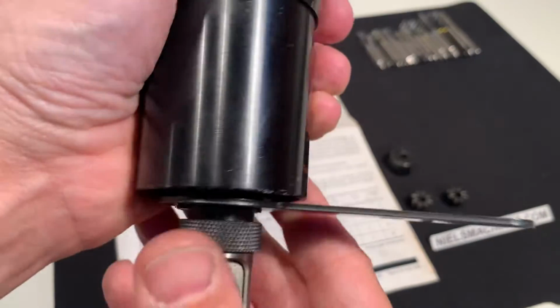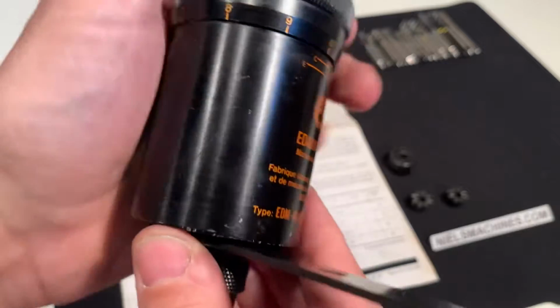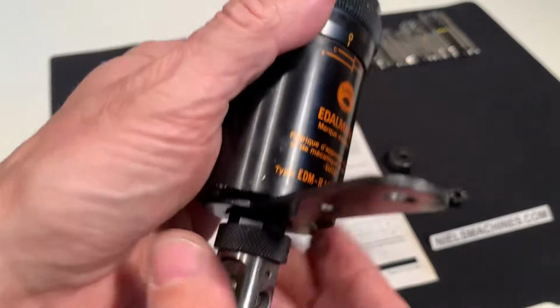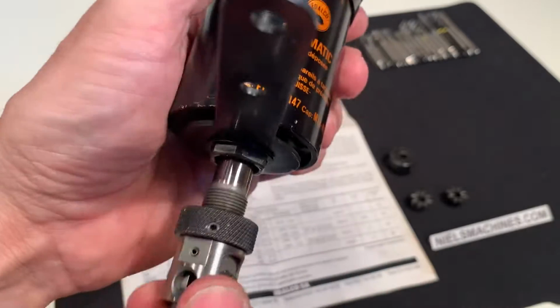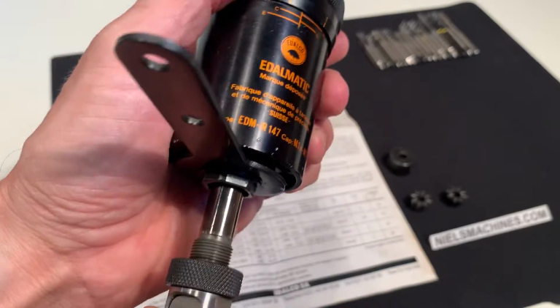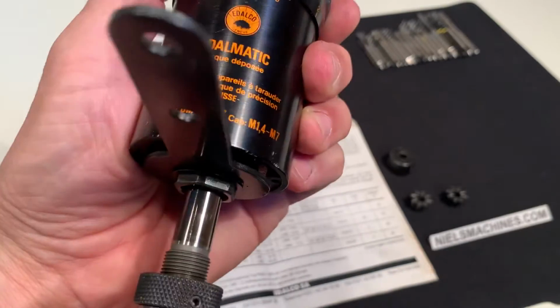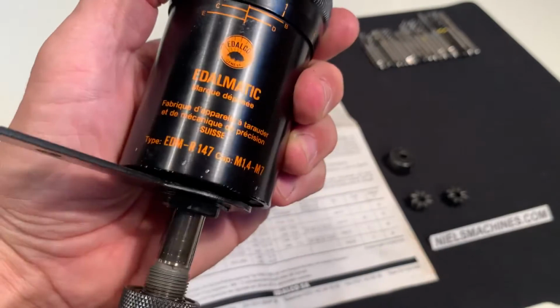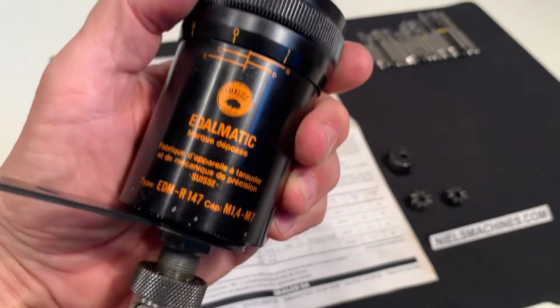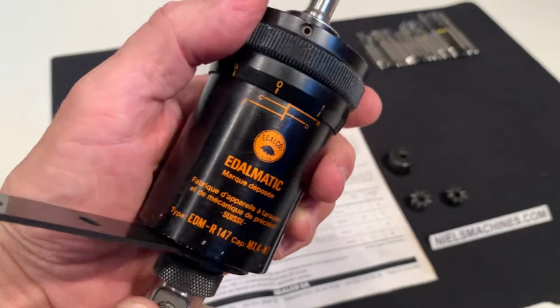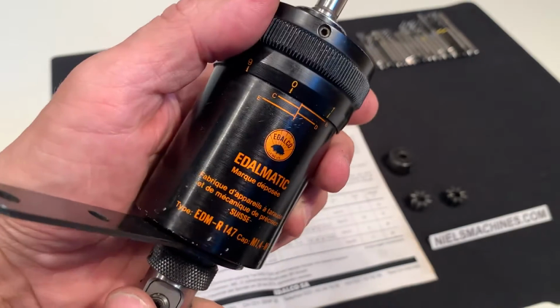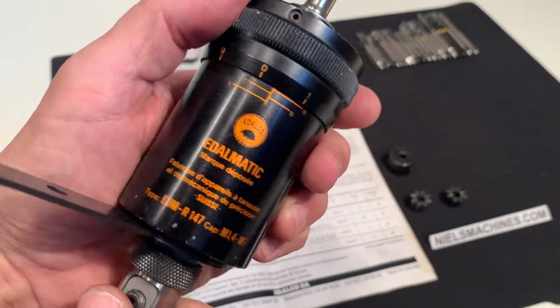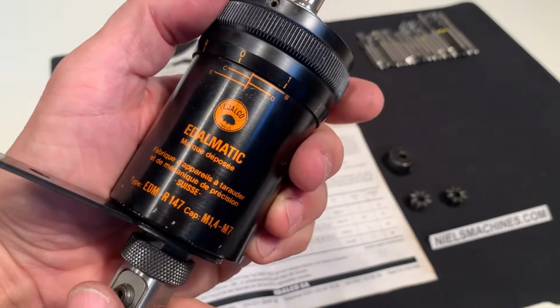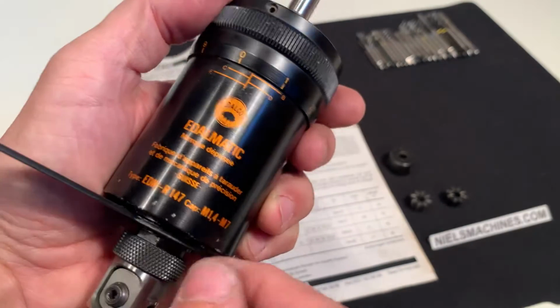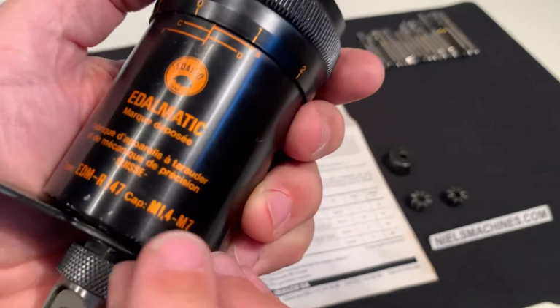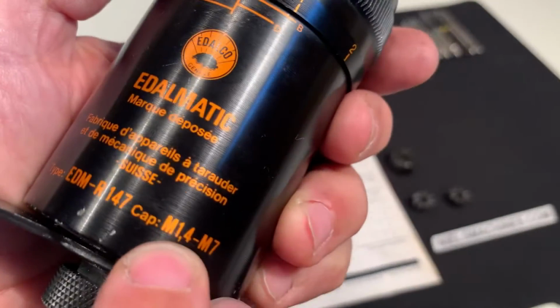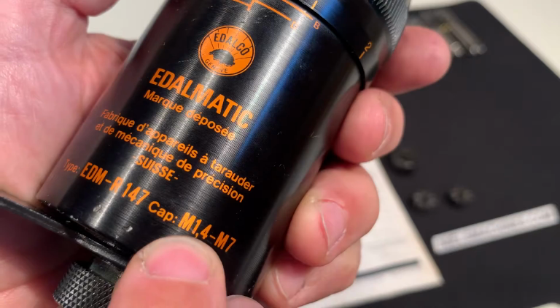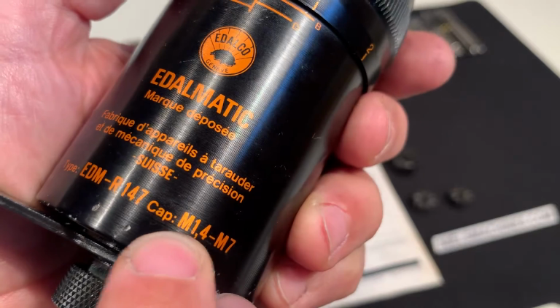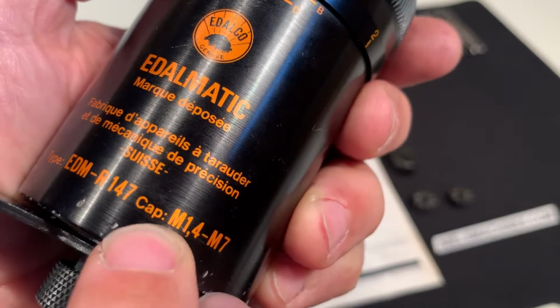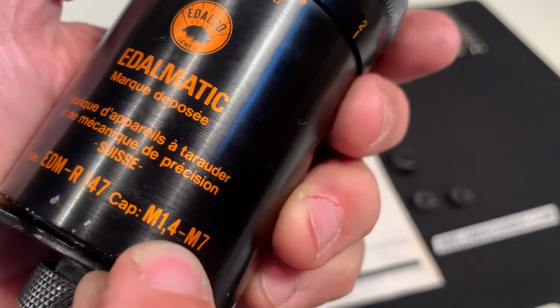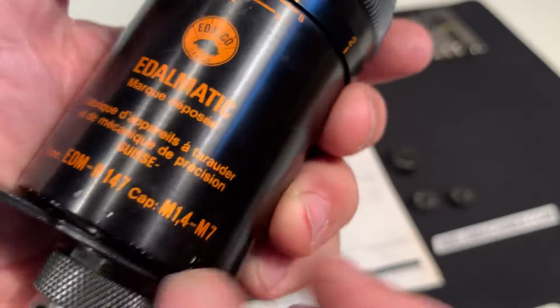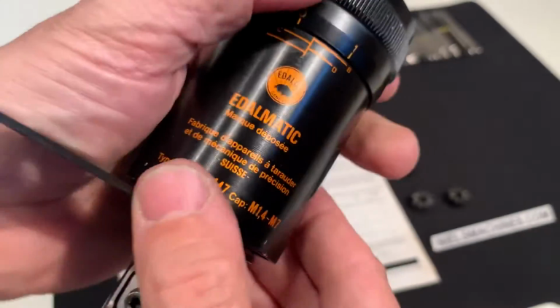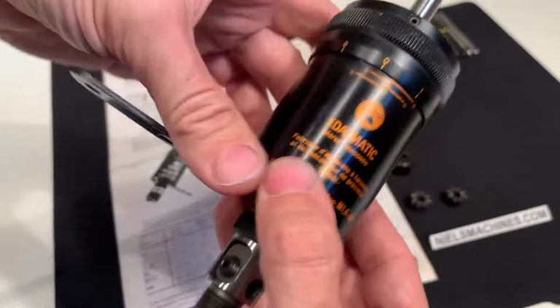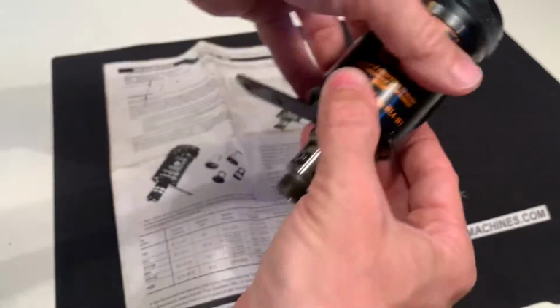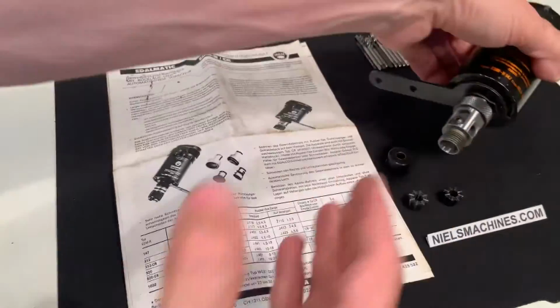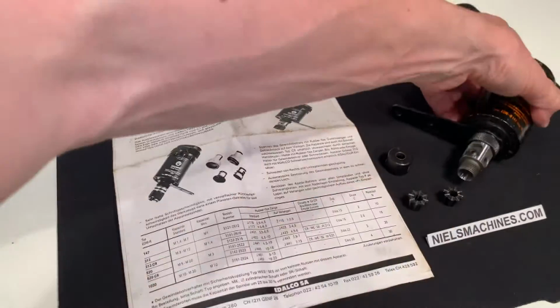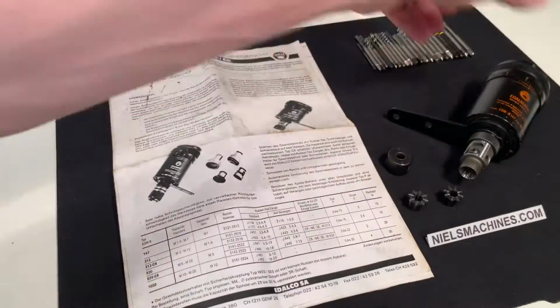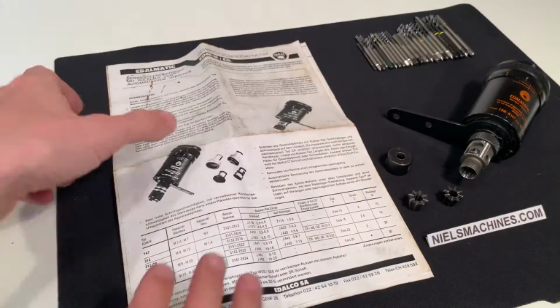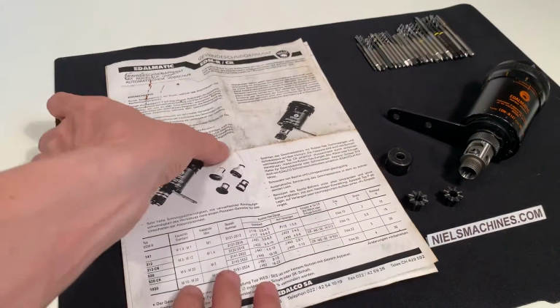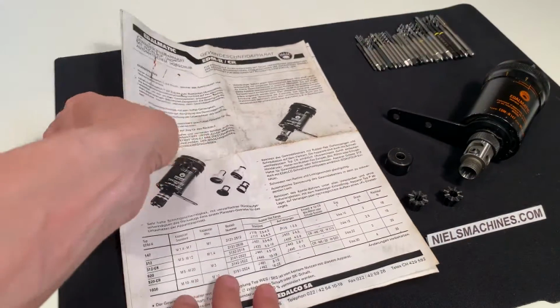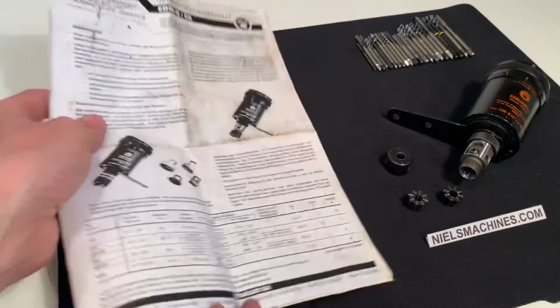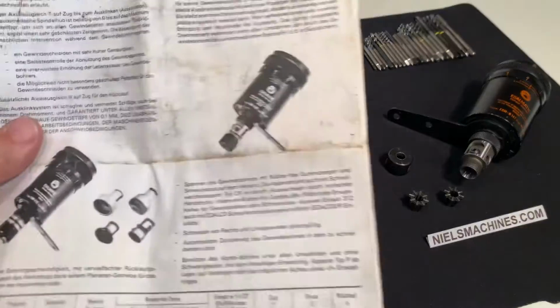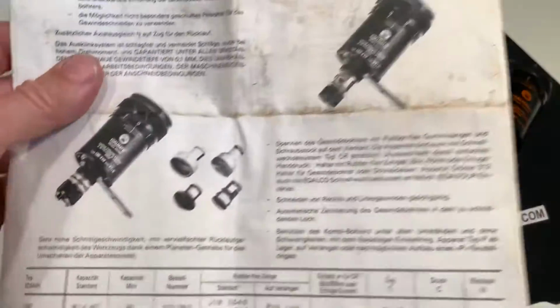This is the Auto Reverse function. This is the capacity, and this manual is included.